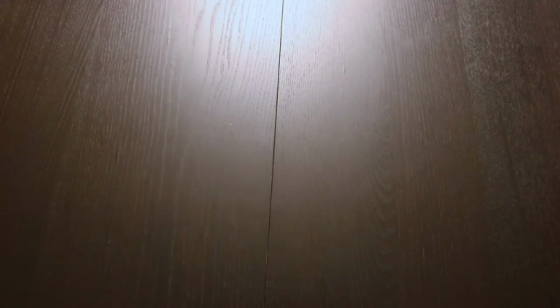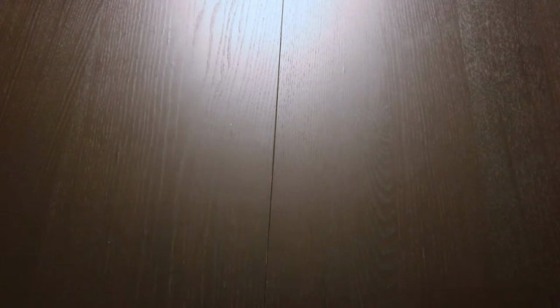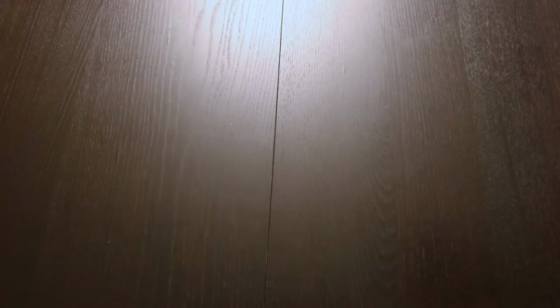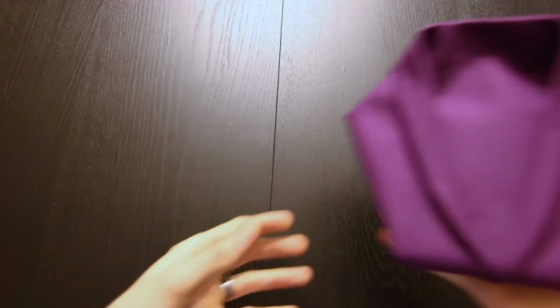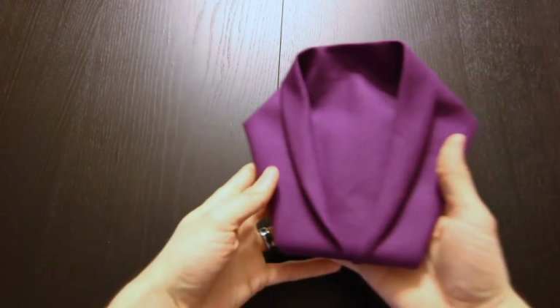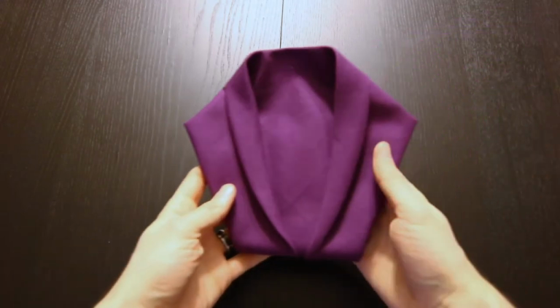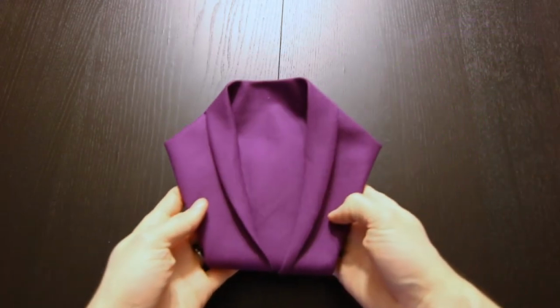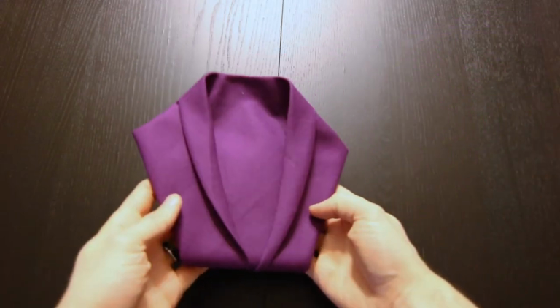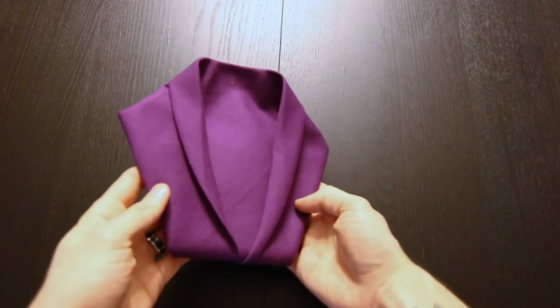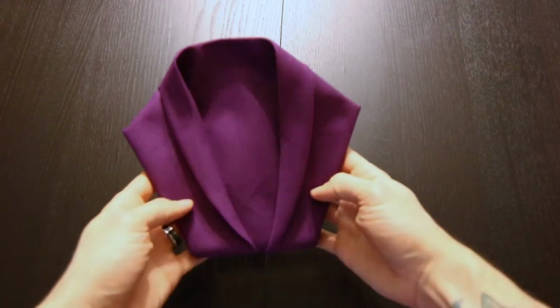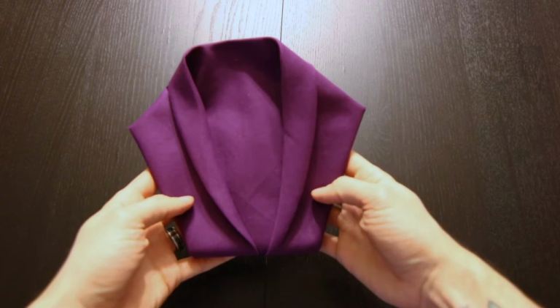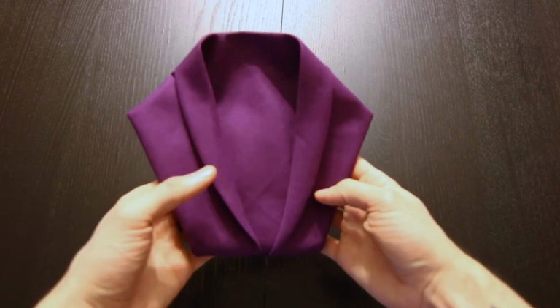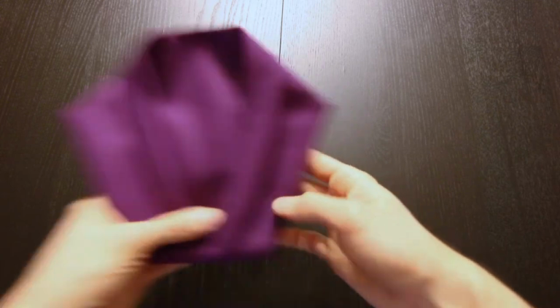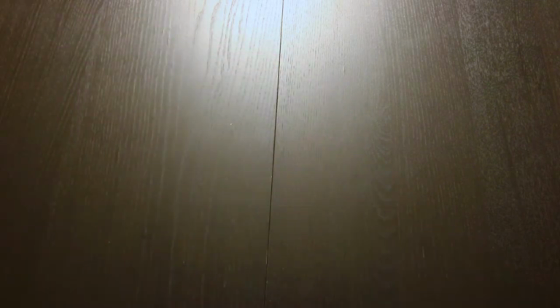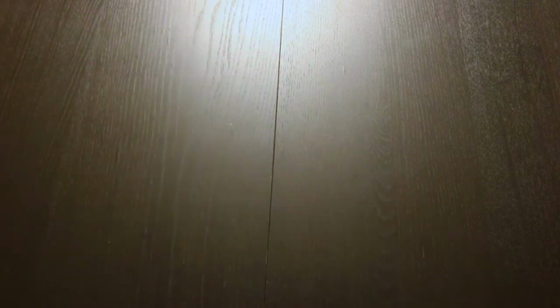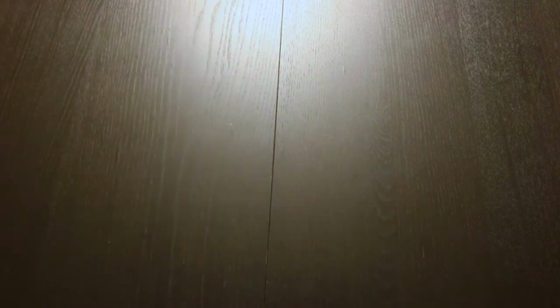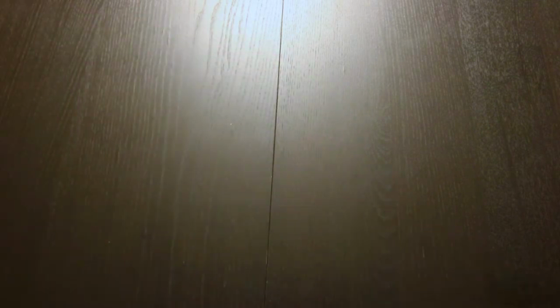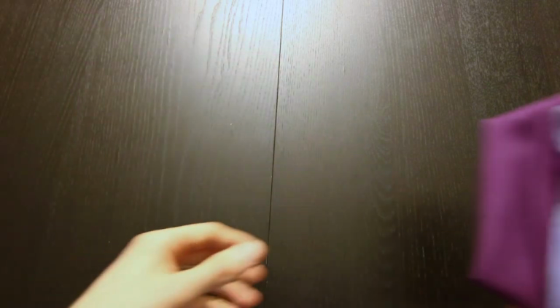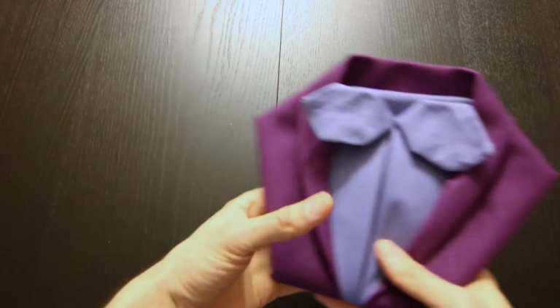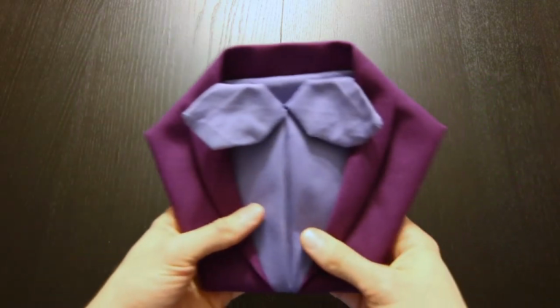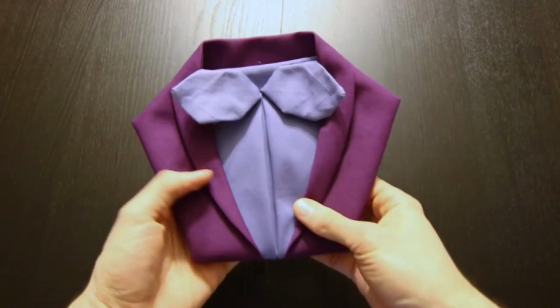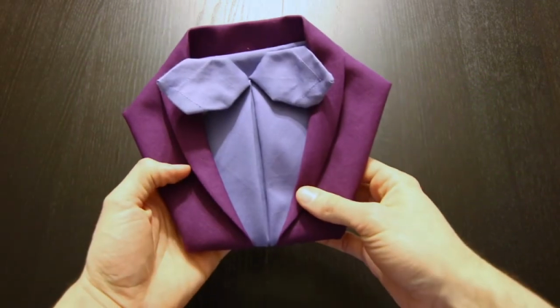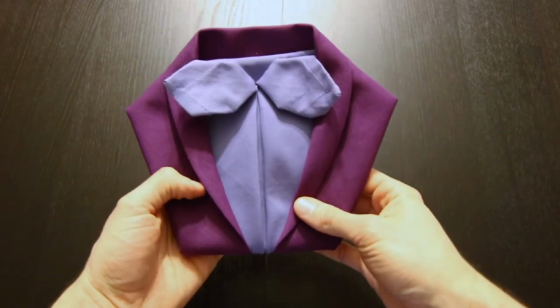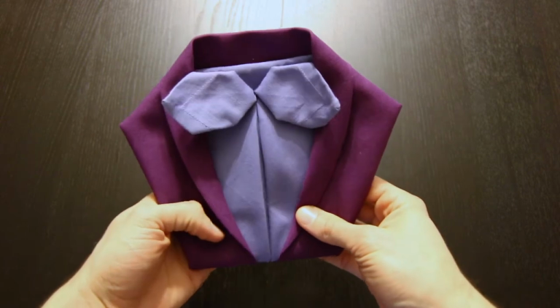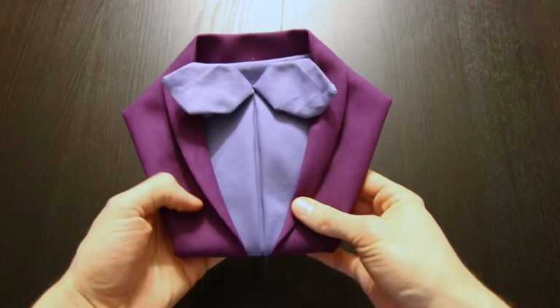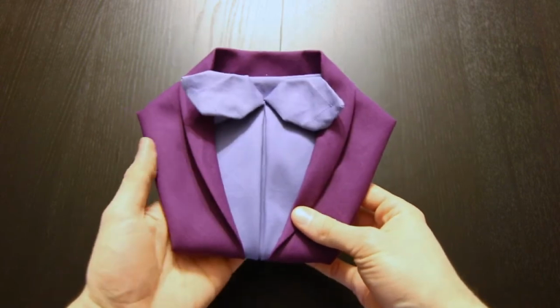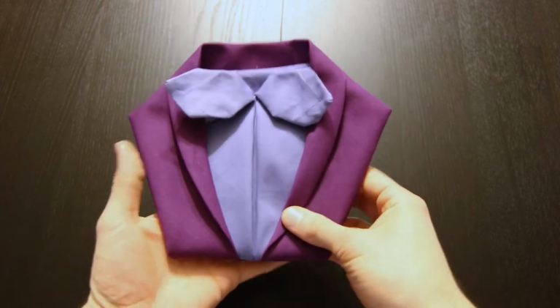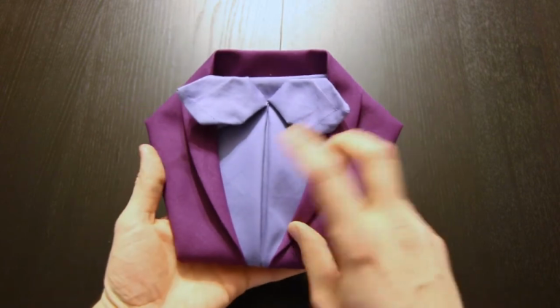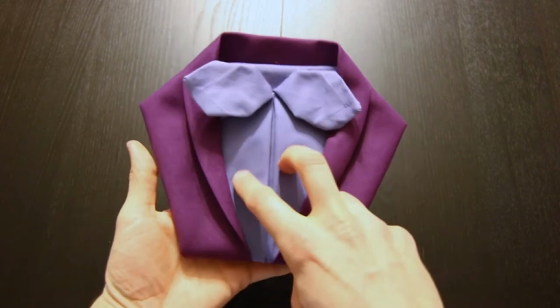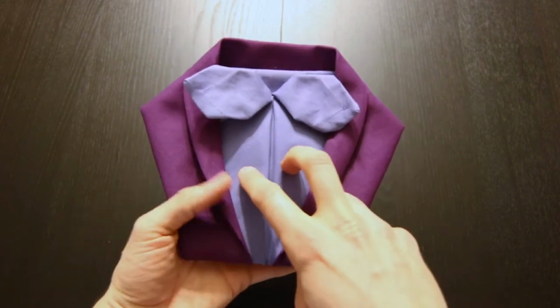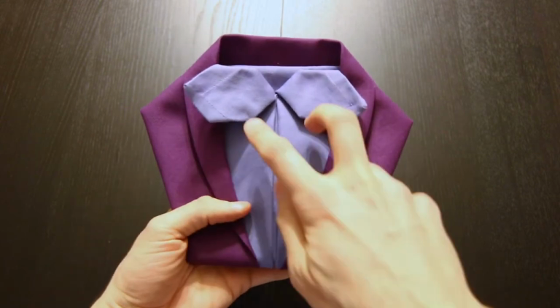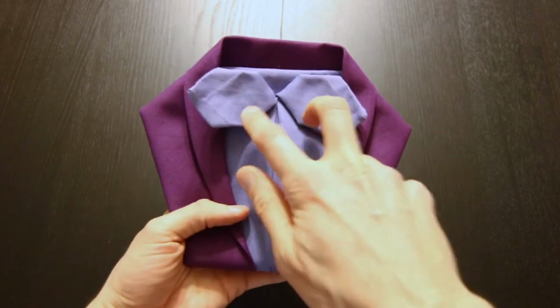Hi everyone, today I'm going to show you how to fold a napkin into a tuxedo and I'm also going to show you a new variation I came up with where it has a bowtie added to it. For this one you need a second napkin to fold the shirt and bowtie.